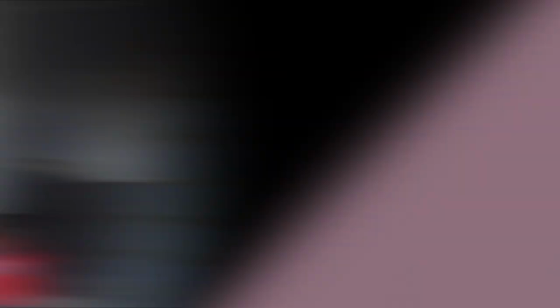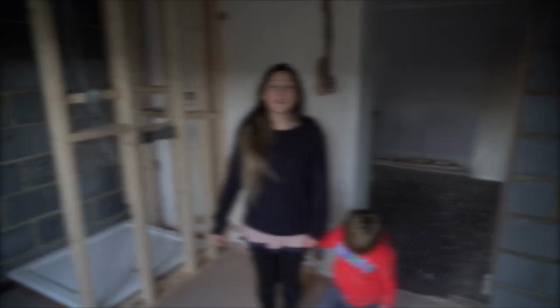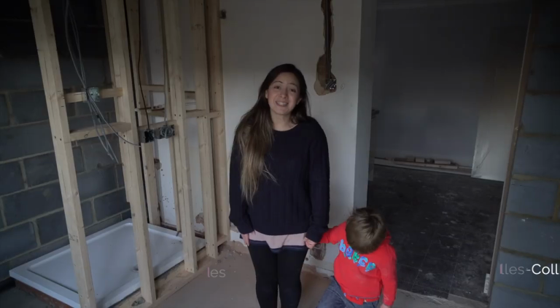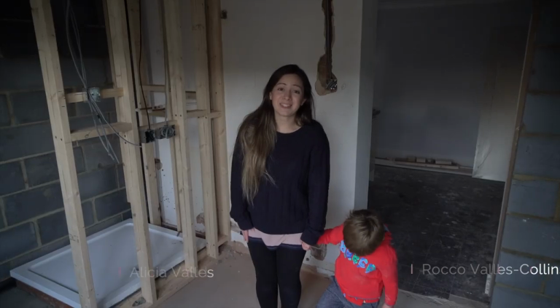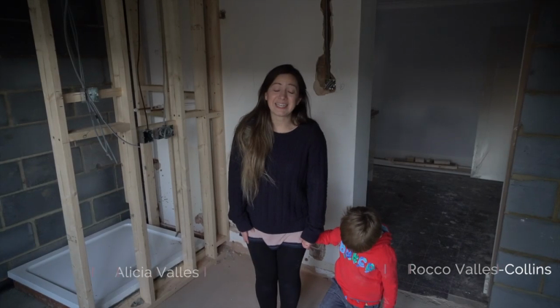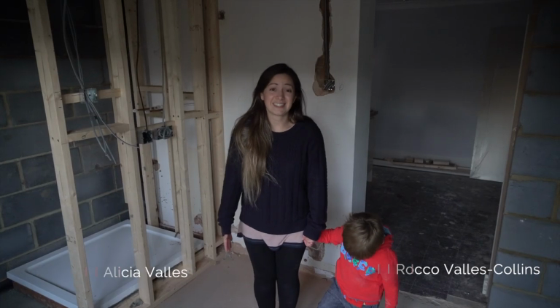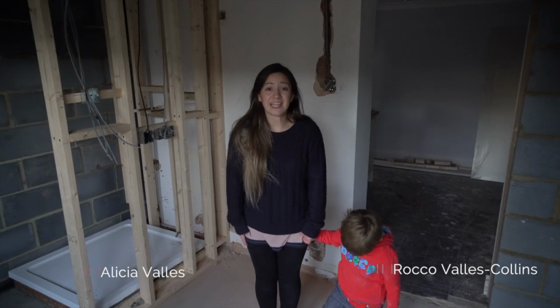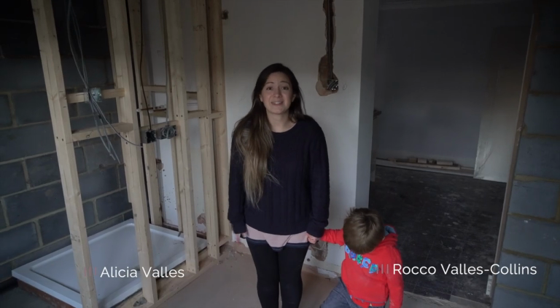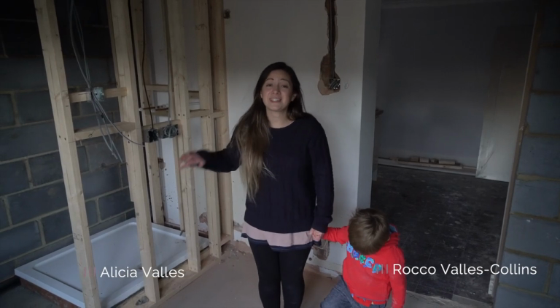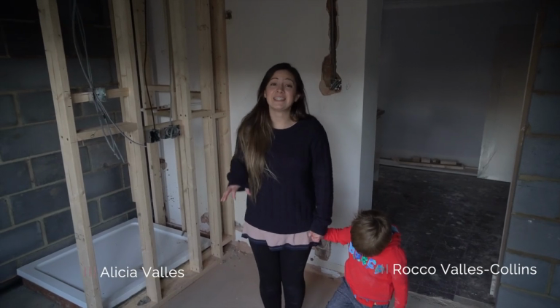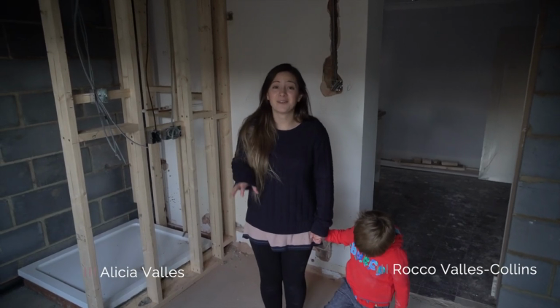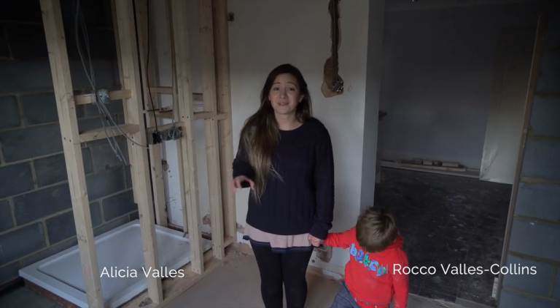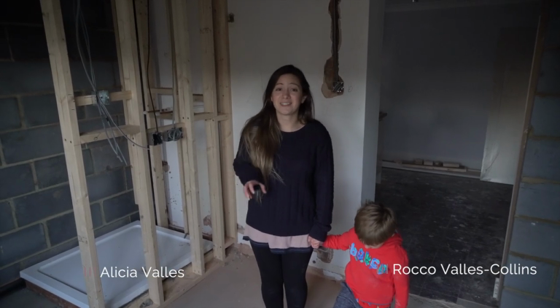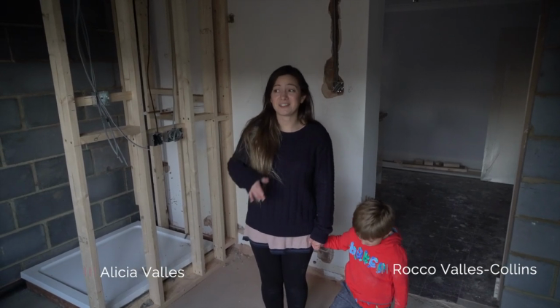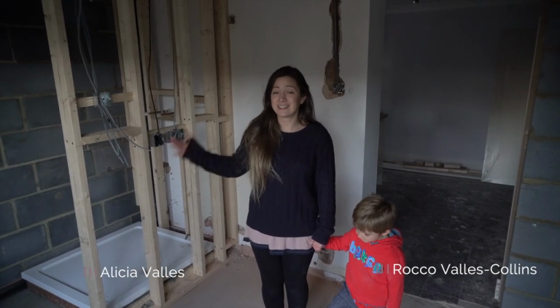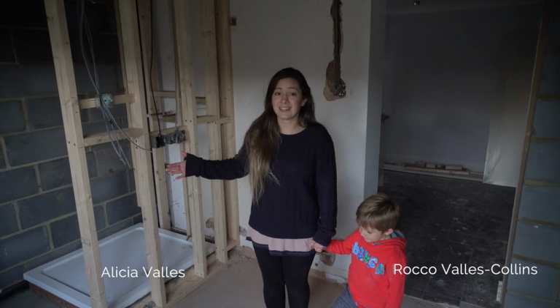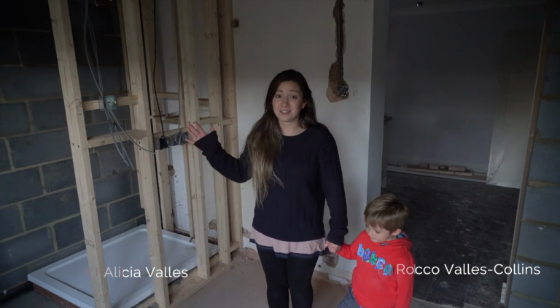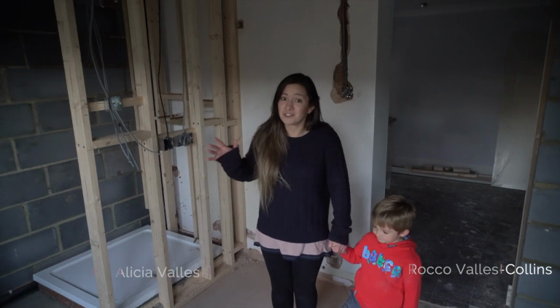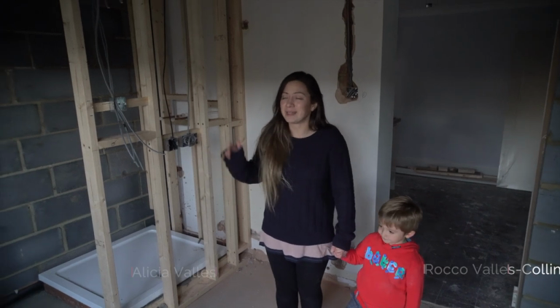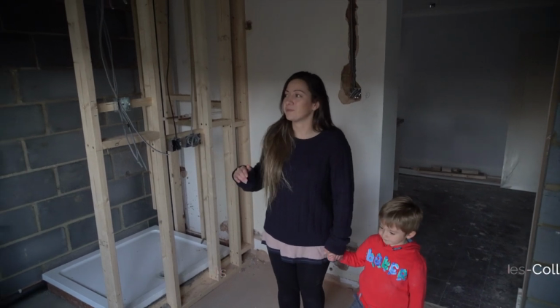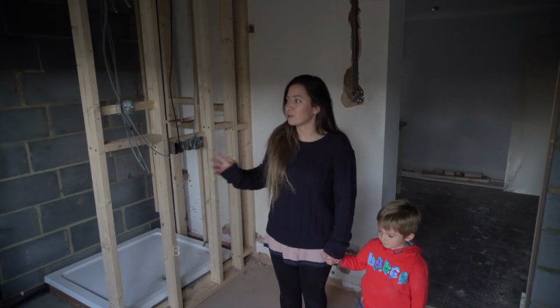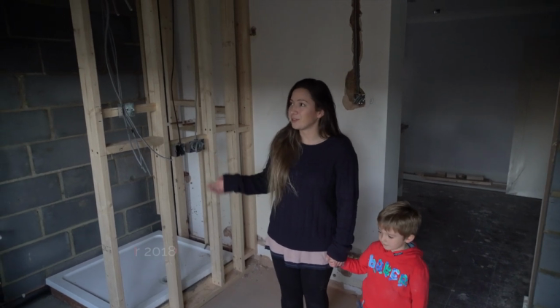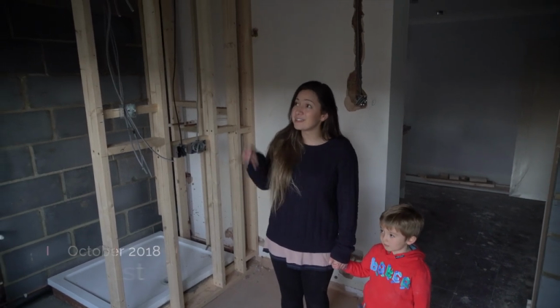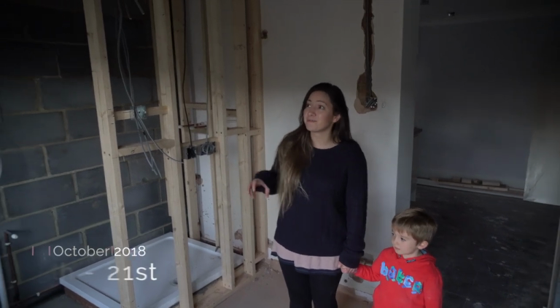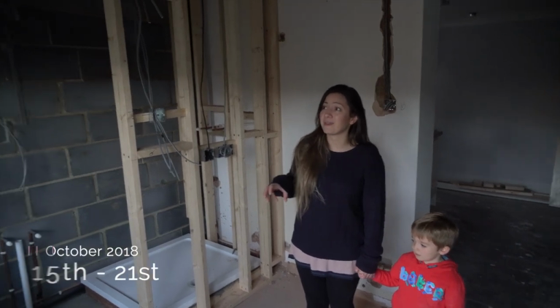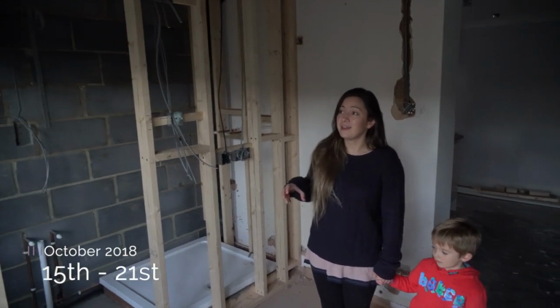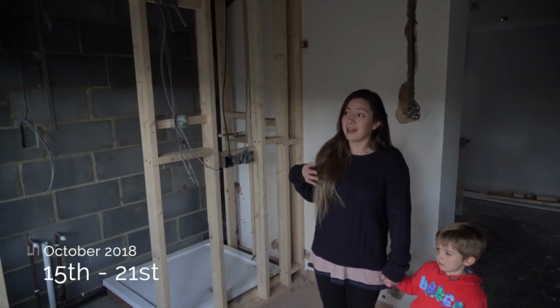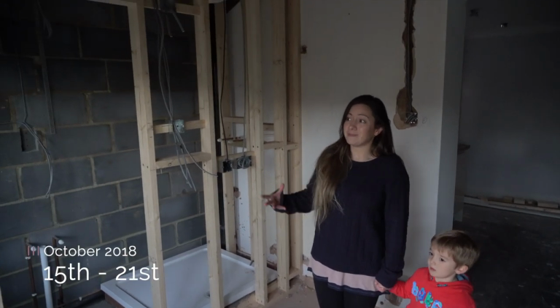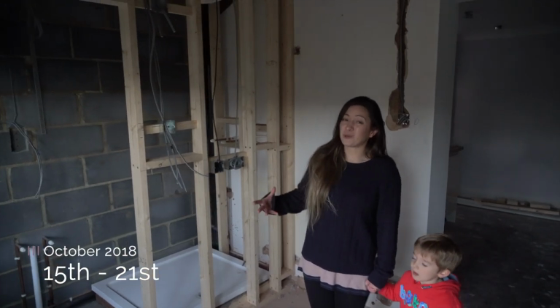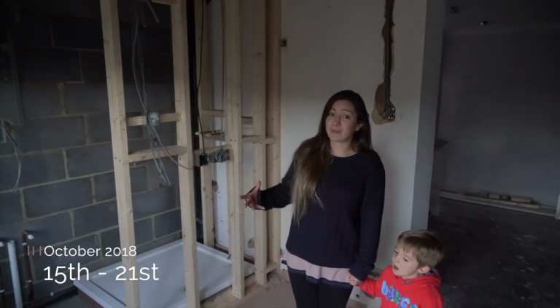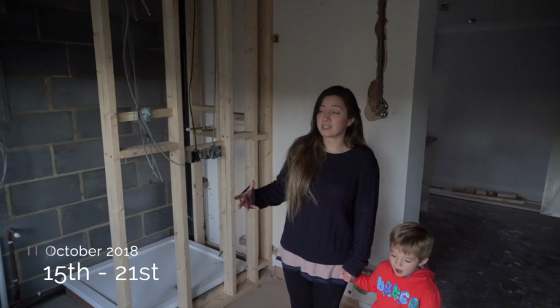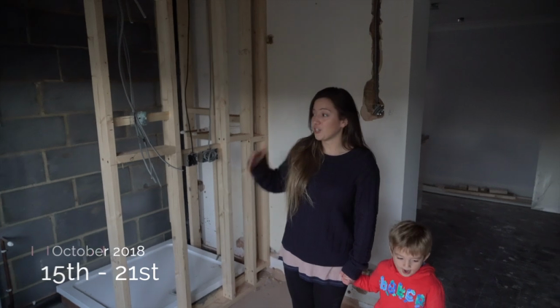Welcome to this week's update on Chichester Clay. We're standing in what was the conservatory — this is the conservatory bedroom and ensuite. This is the room that still has quite a bit of work to do.